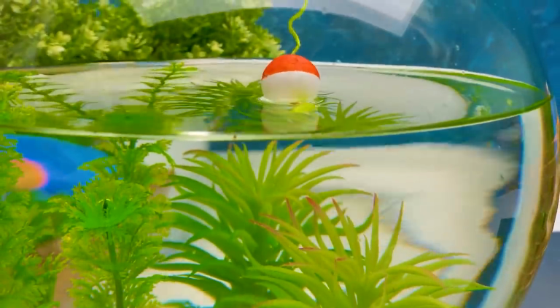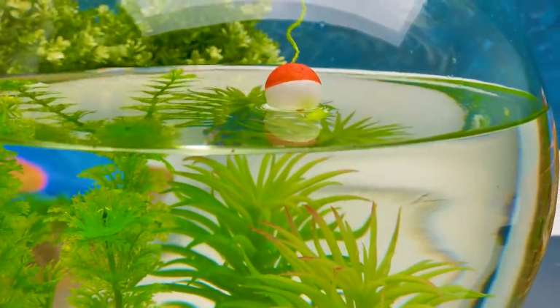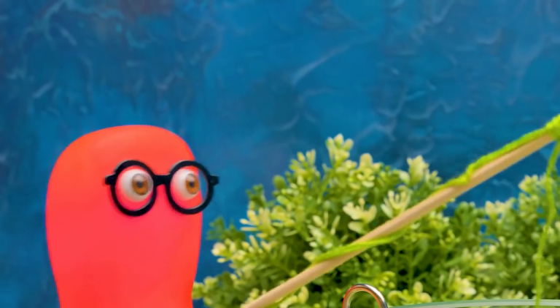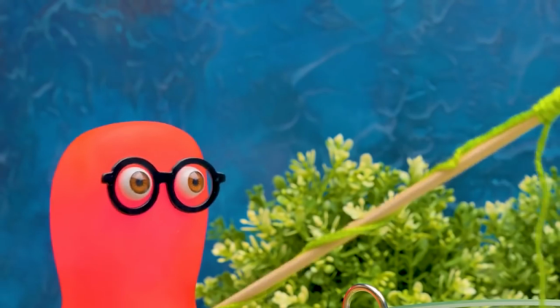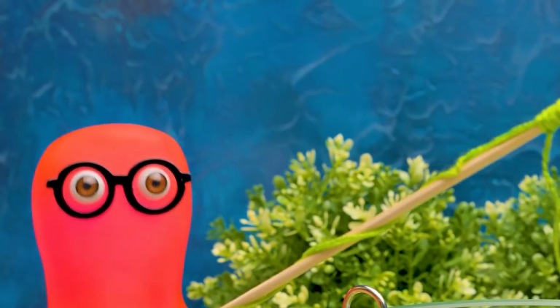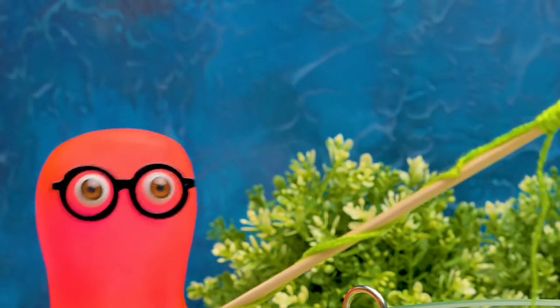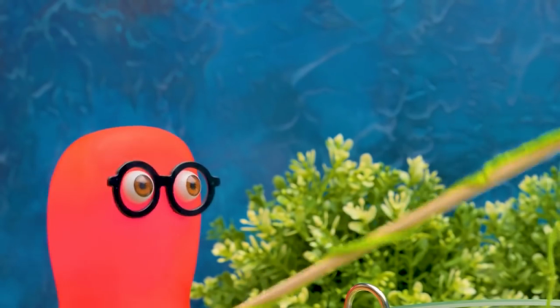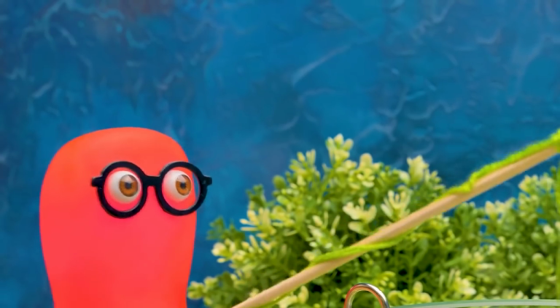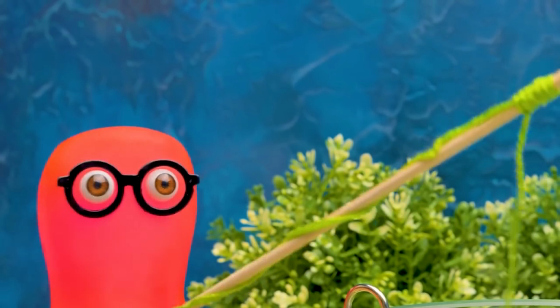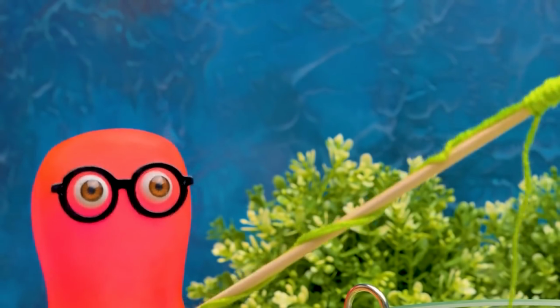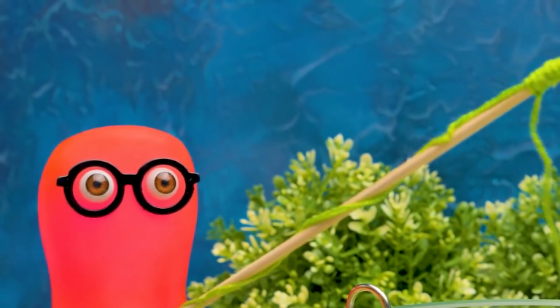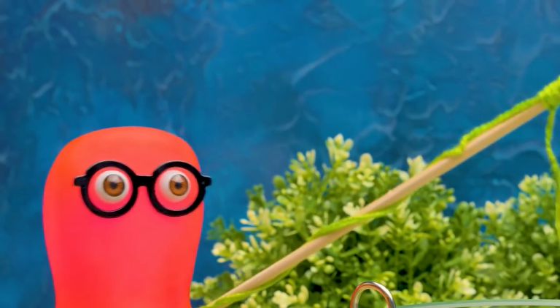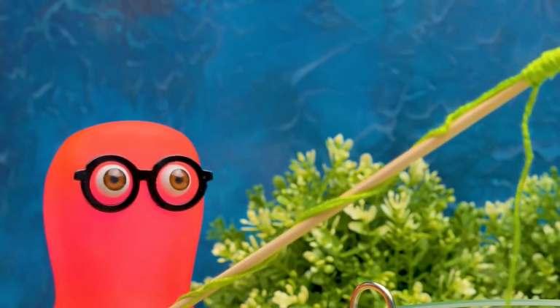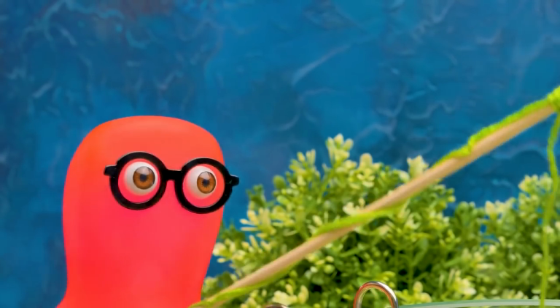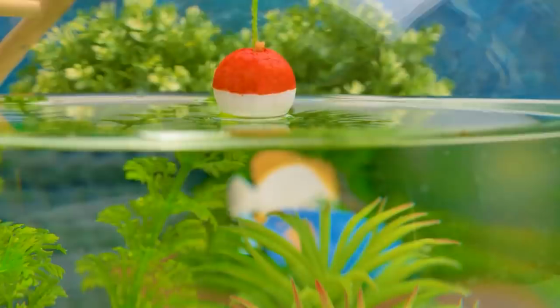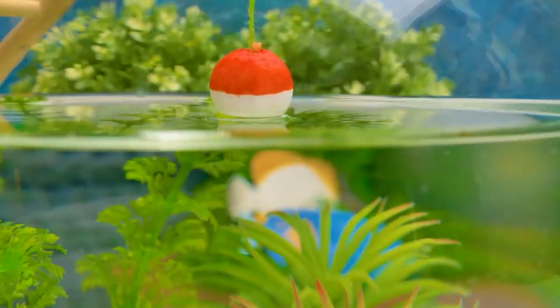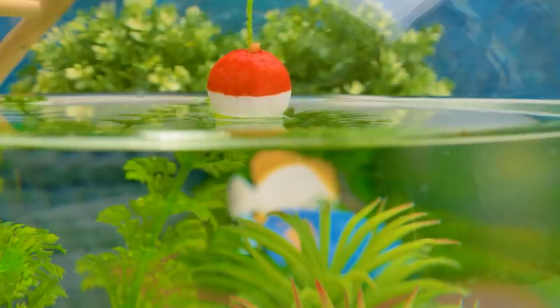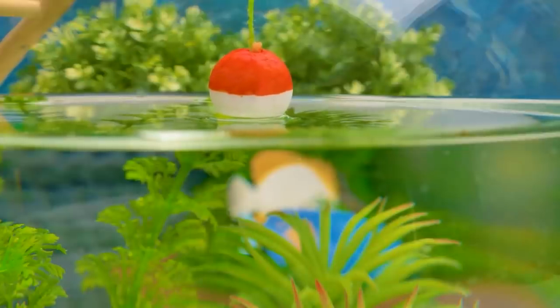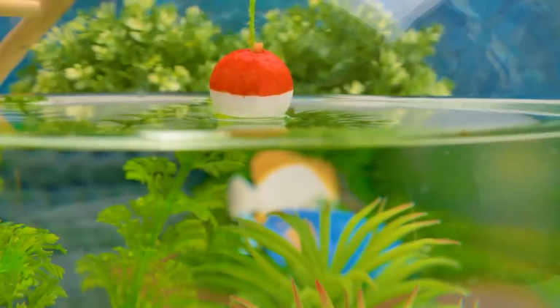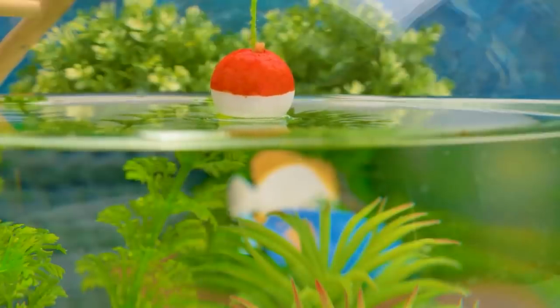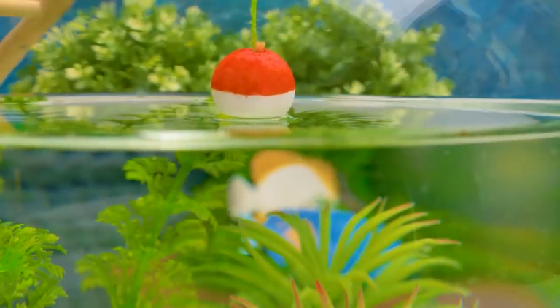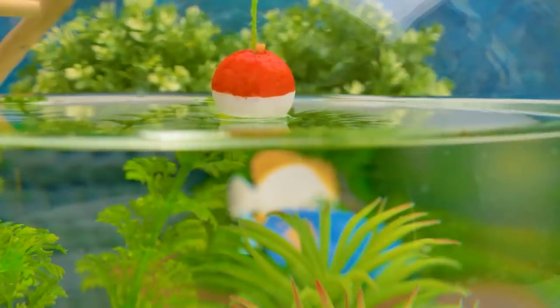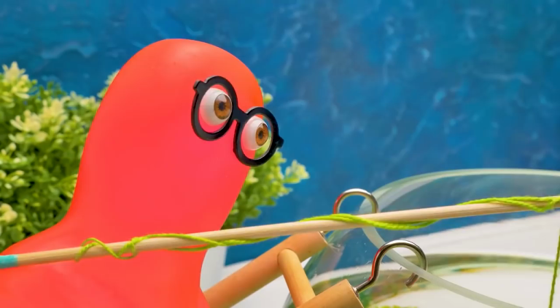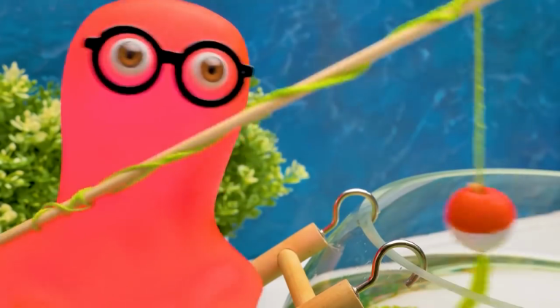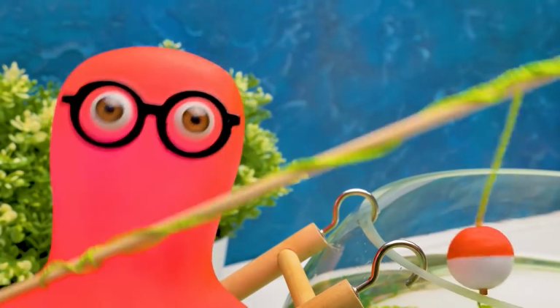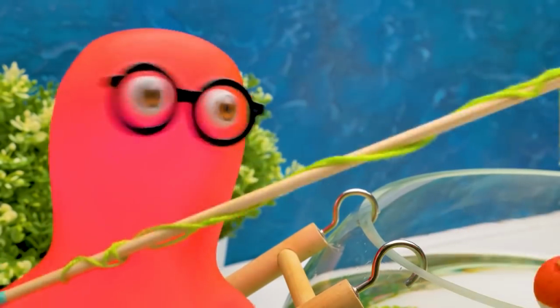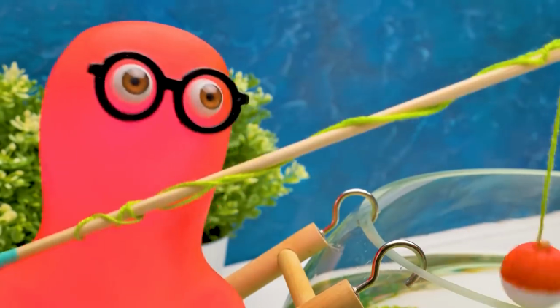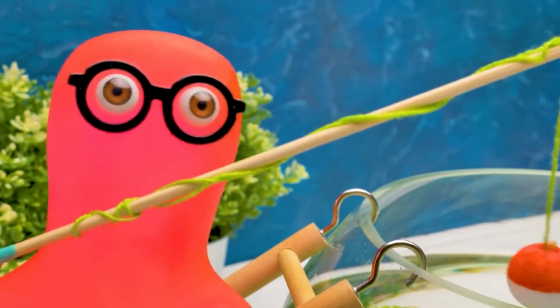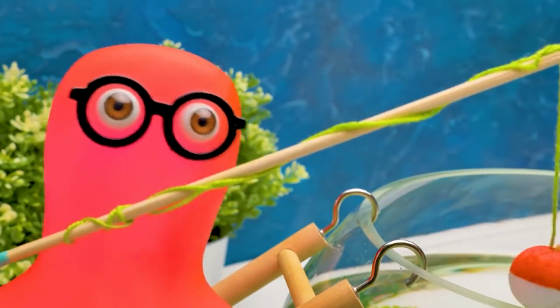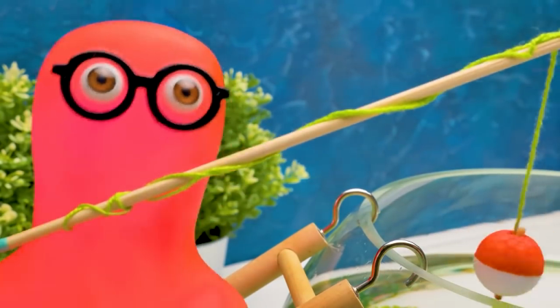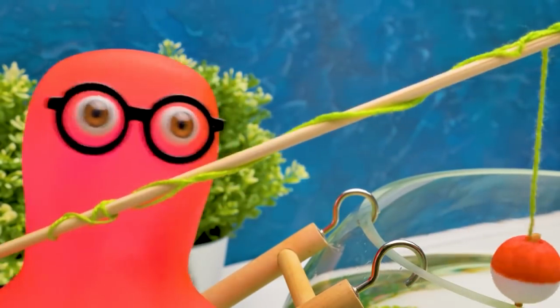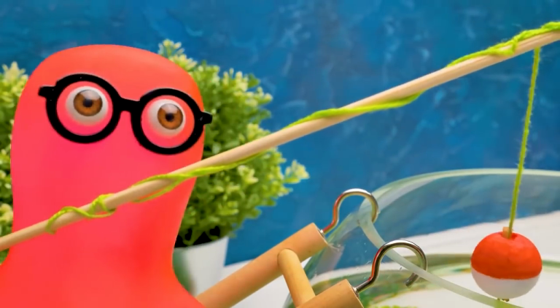Soon it's dinner time — we'll have fish! The one I'm gonna catch now! No, I can't wait that long! I'll go get fish from the fridge!